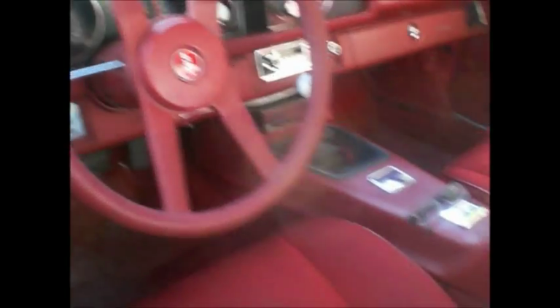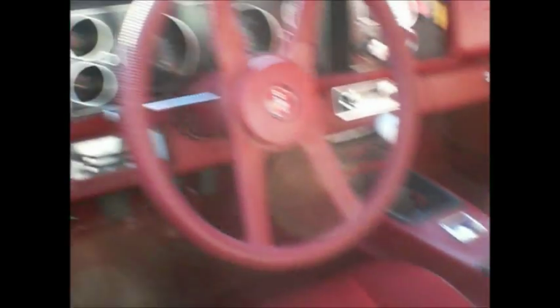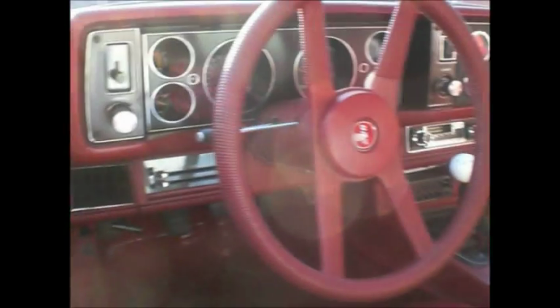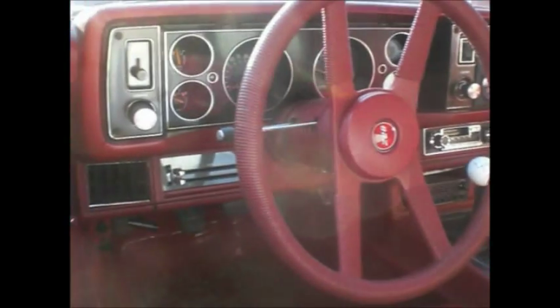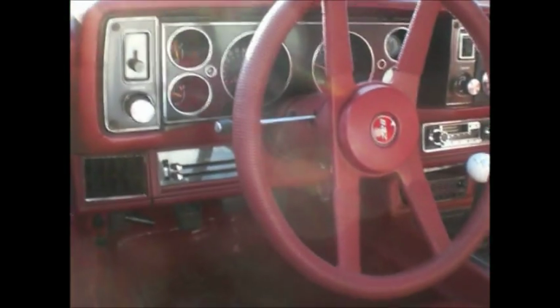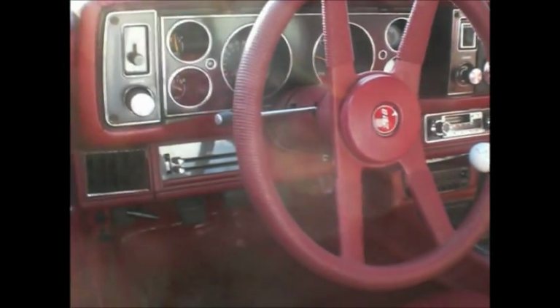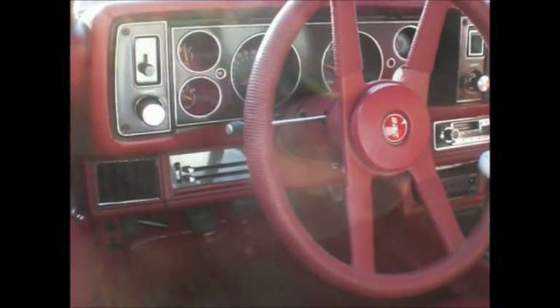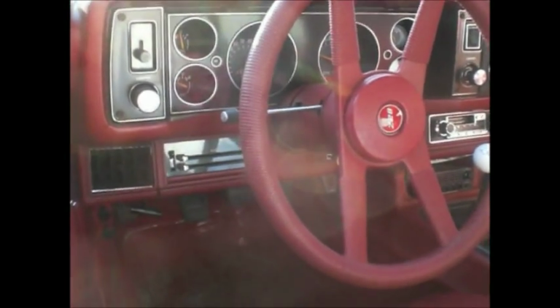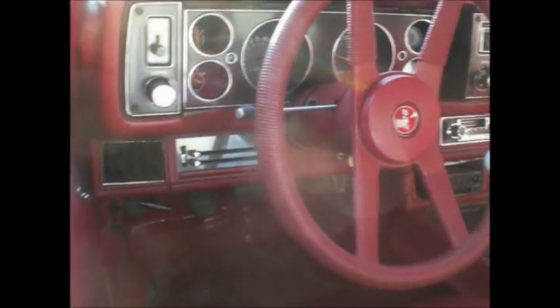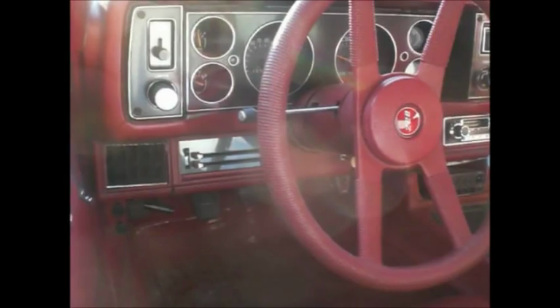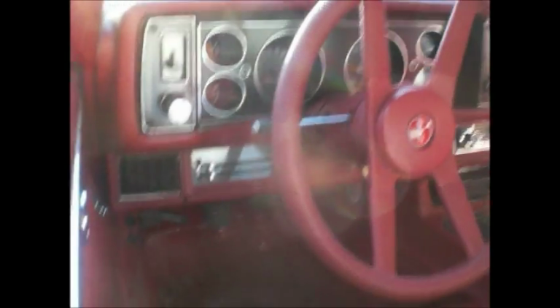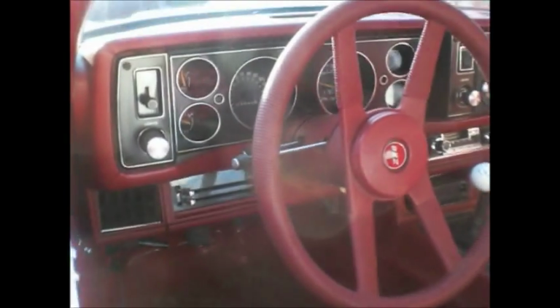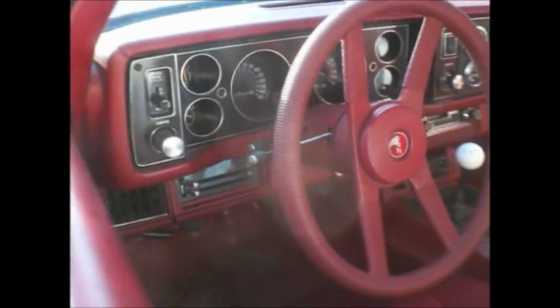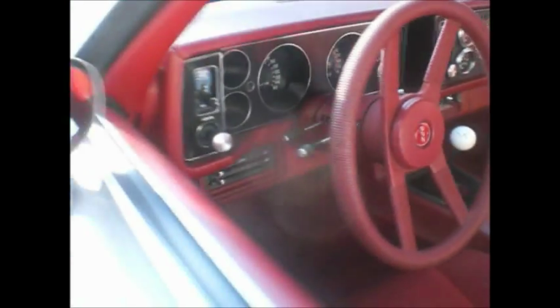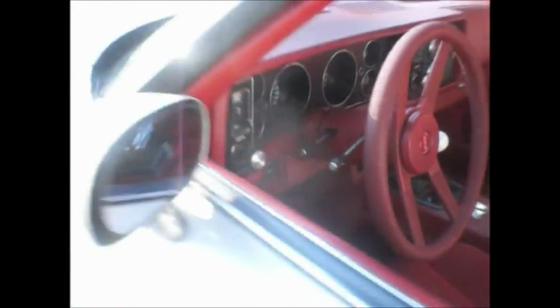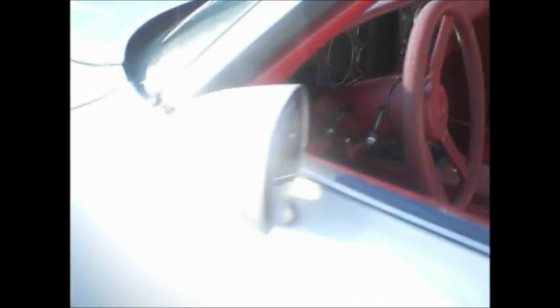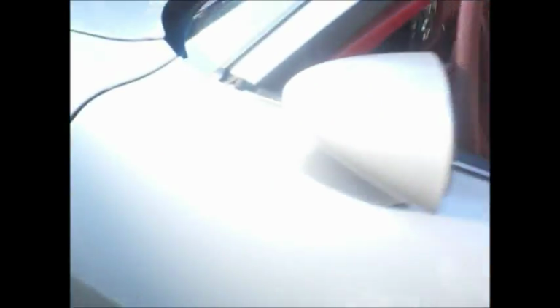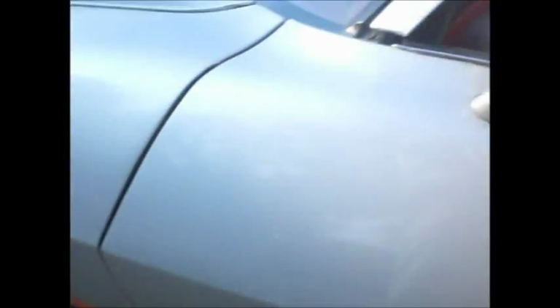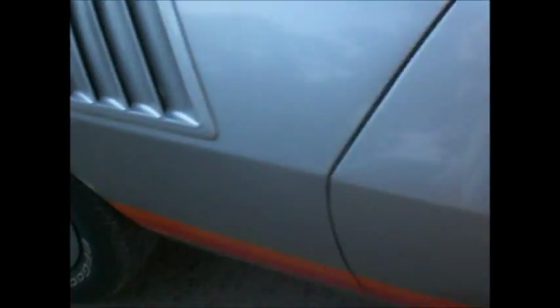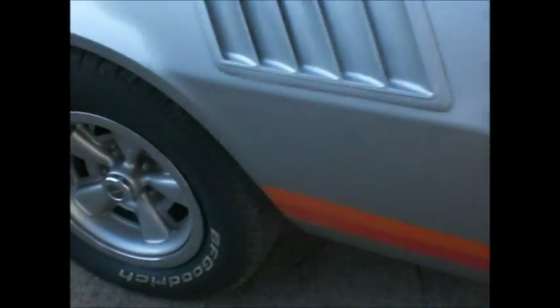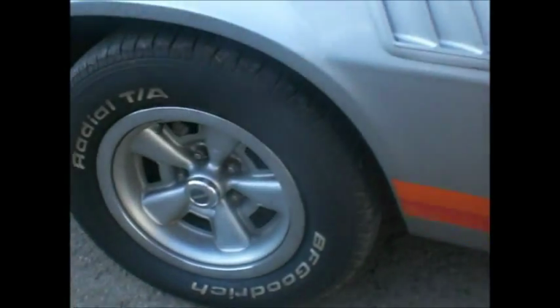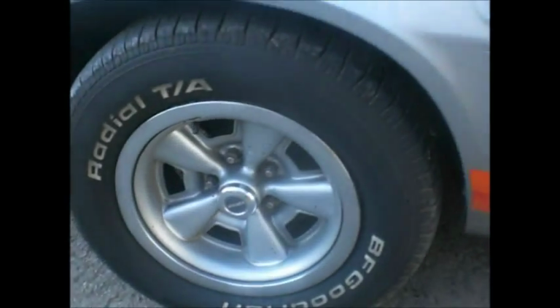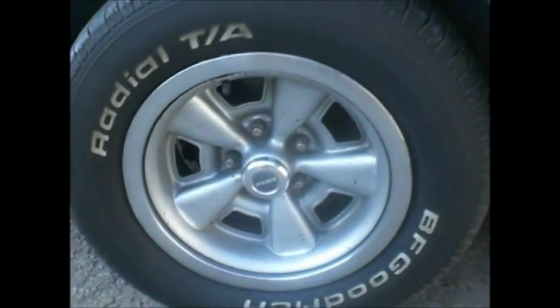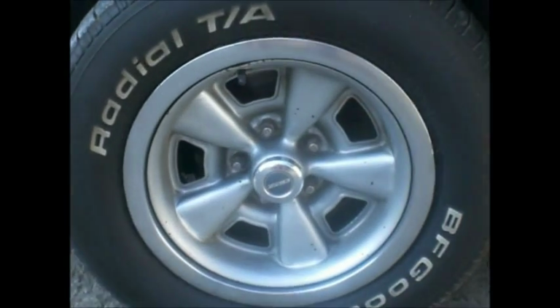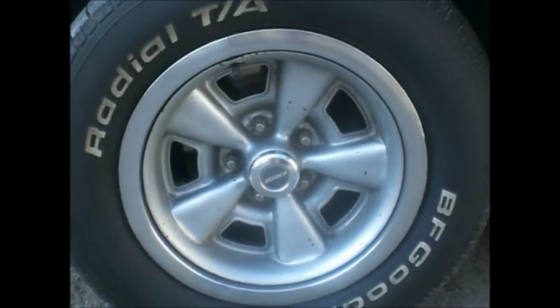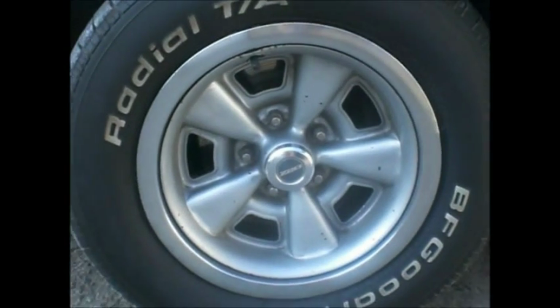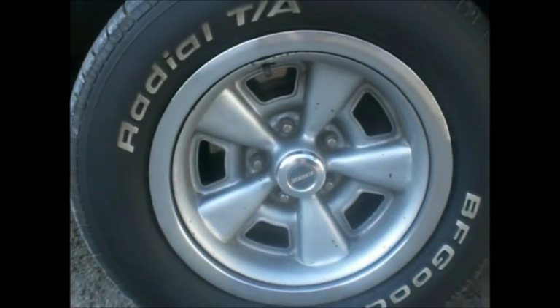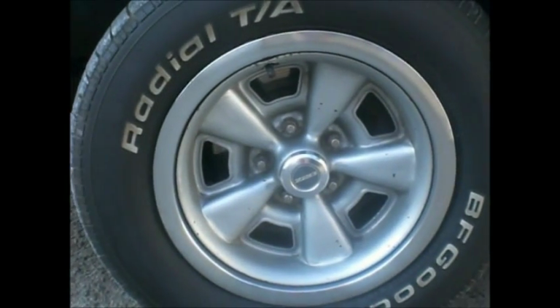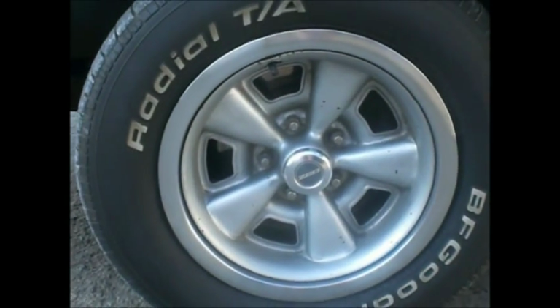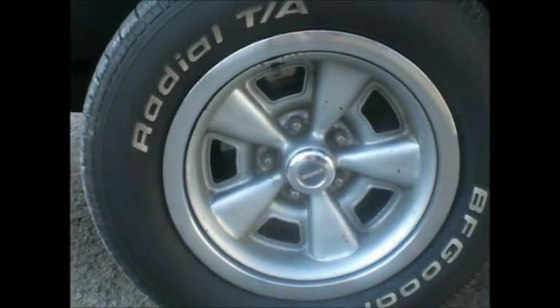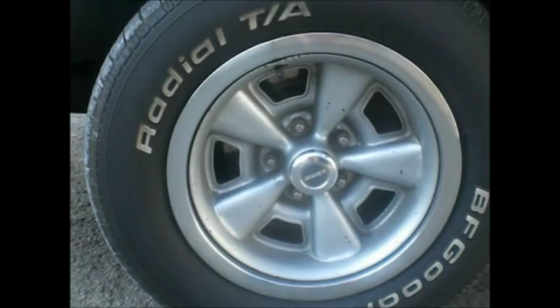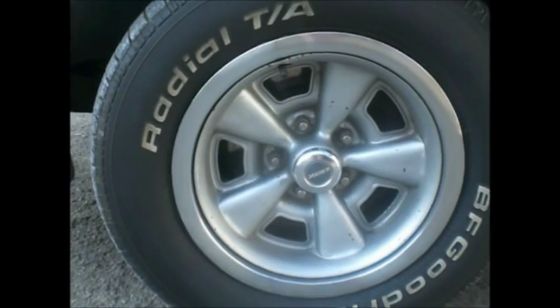Power windows, tilt steering, gauges, clock, rear defog. I love those Z28 wheels — as they call them here, Z28 wheels.